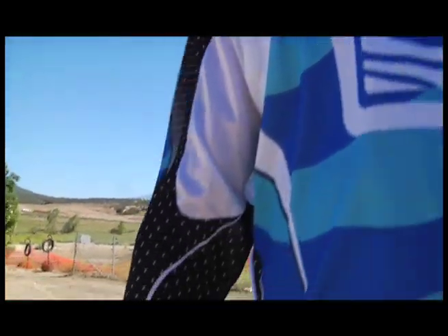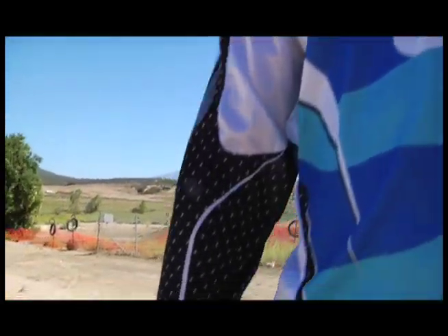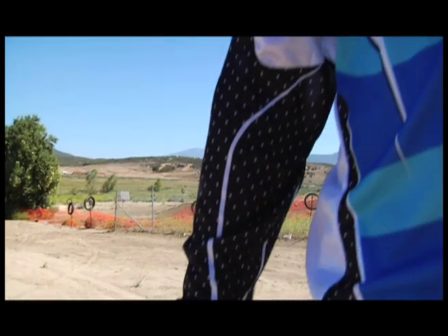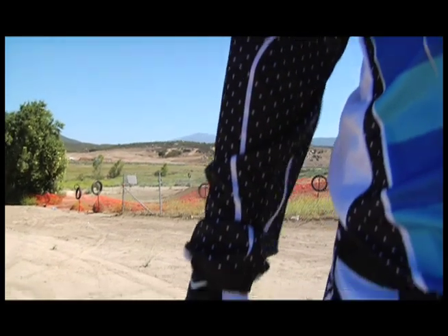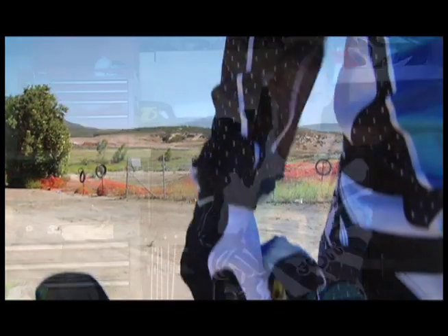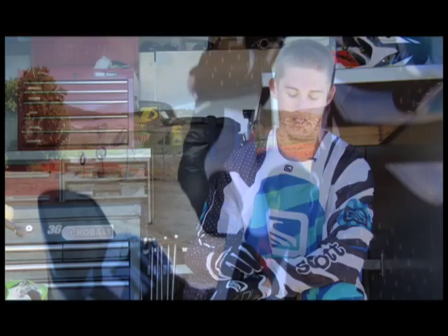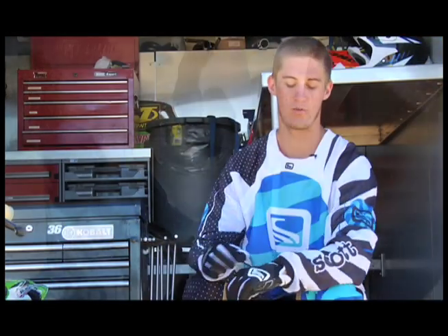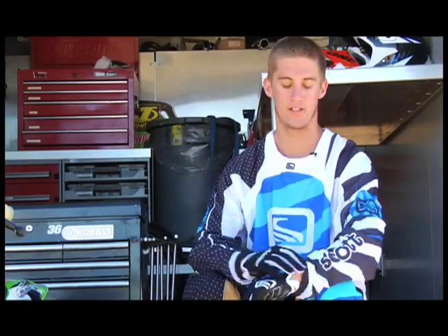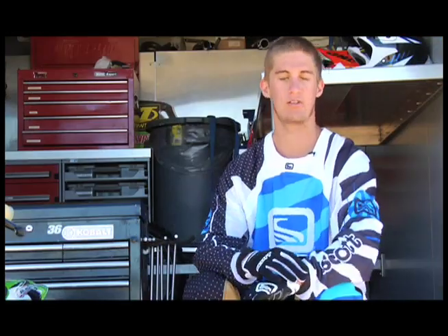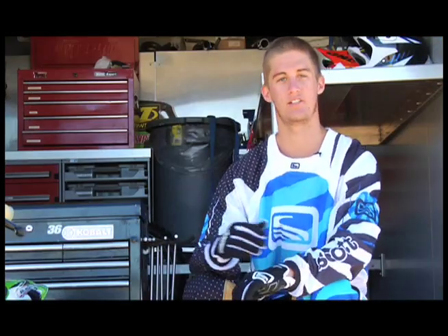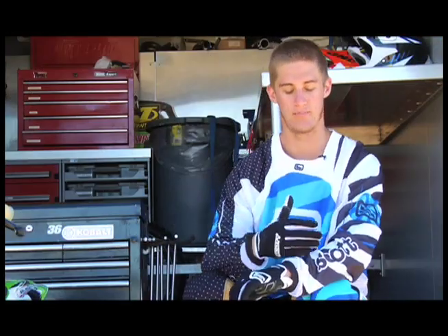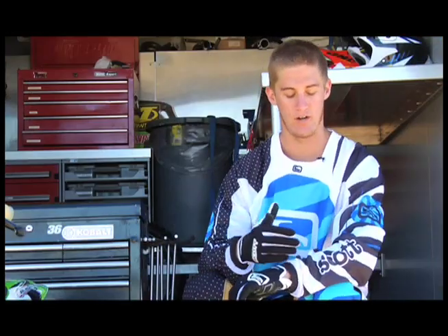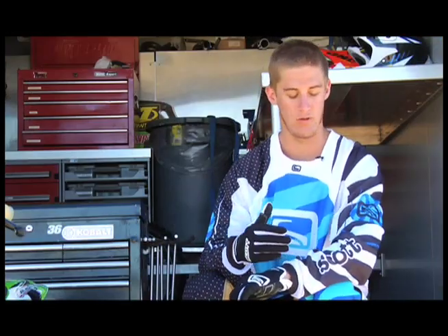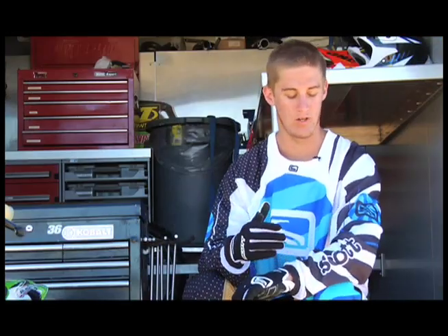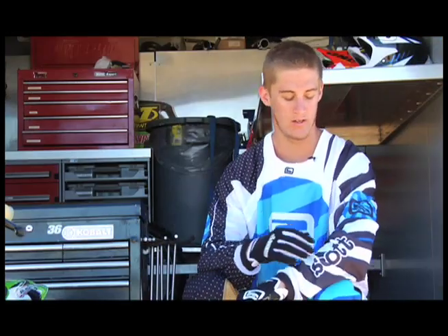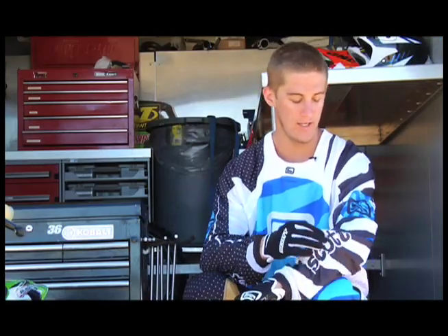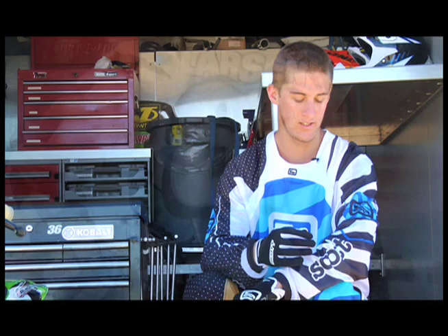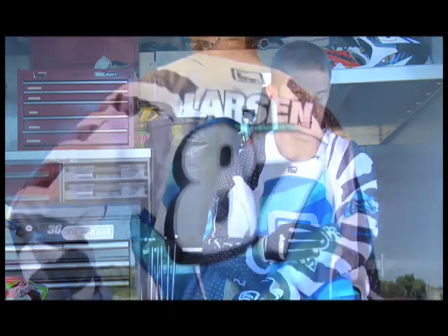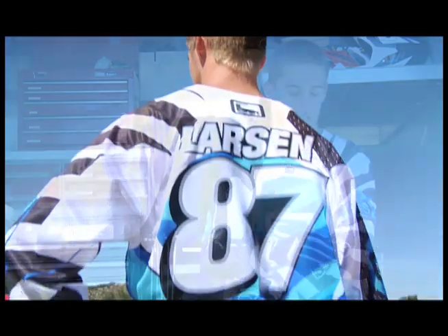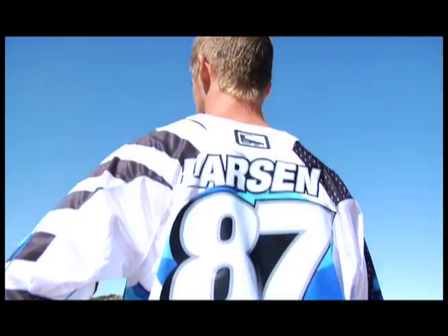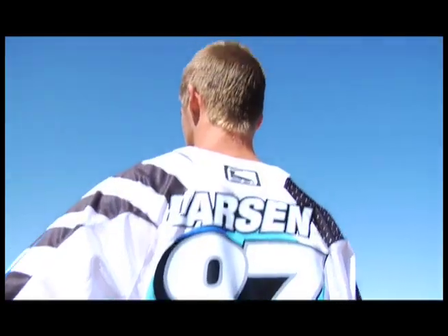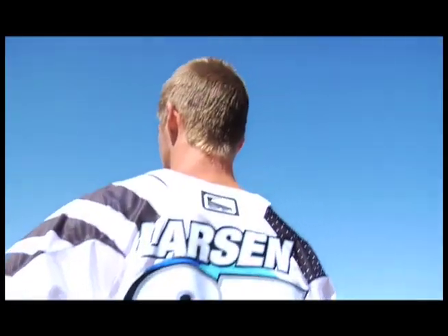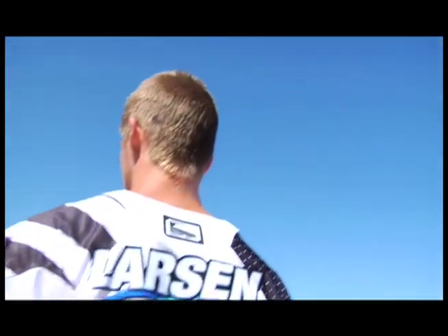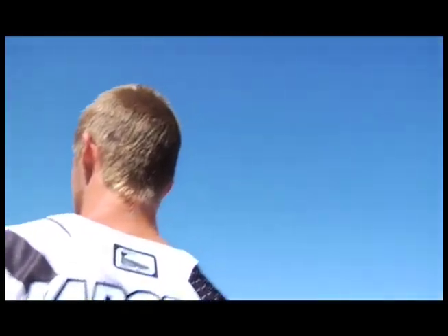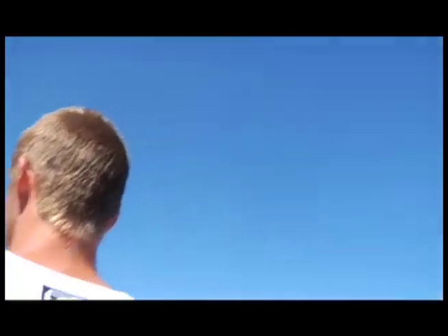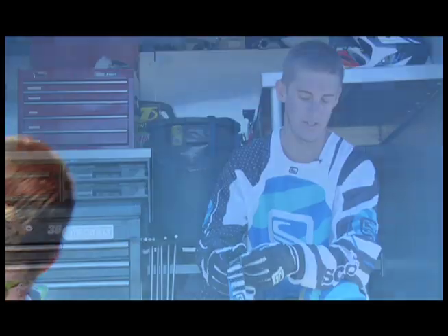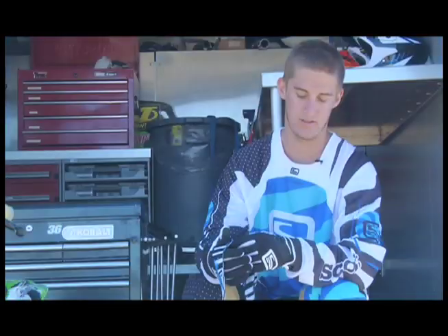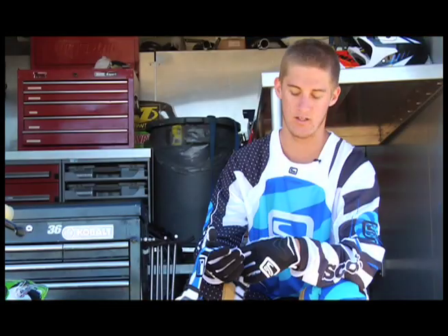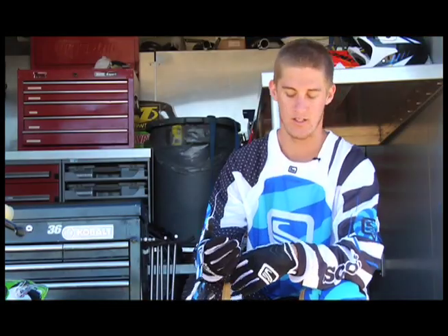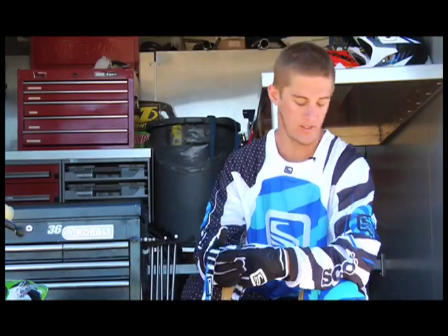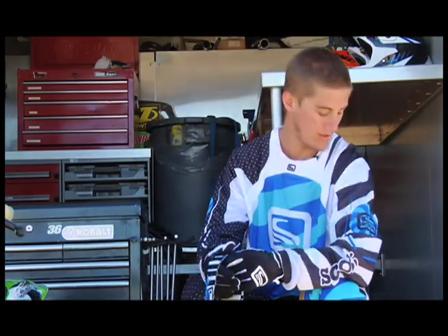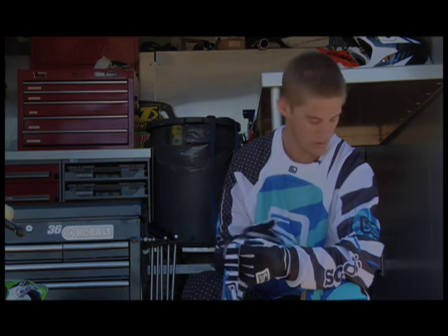We've got air ventilation down in the wrist on the outside so you can get better airflow up your arms while you're riding. It's a really light material that they use with a lot of holes in it, so it's got really good ventilation.